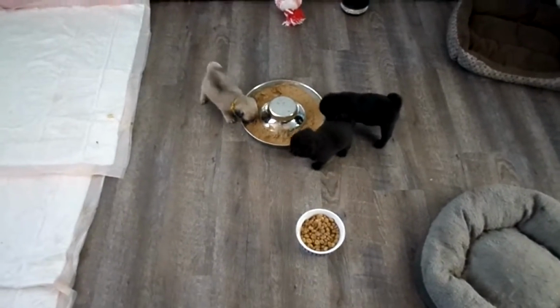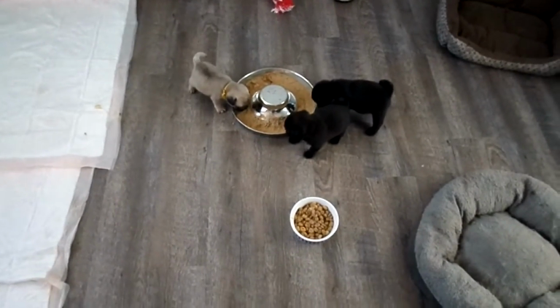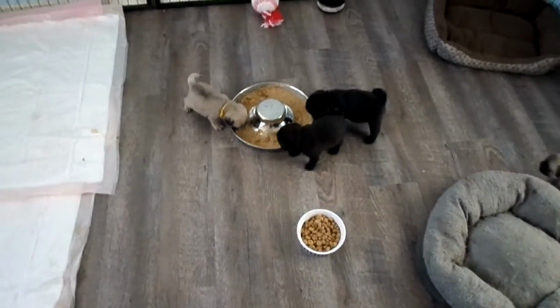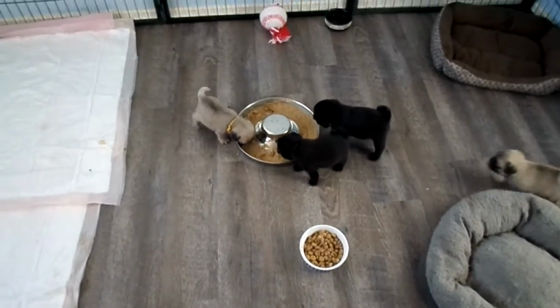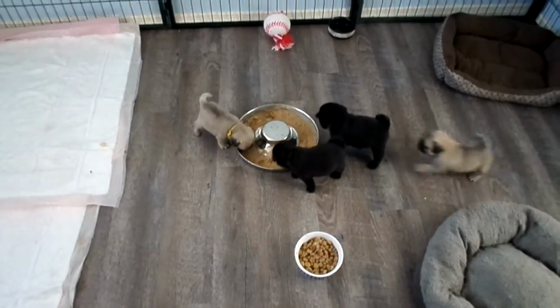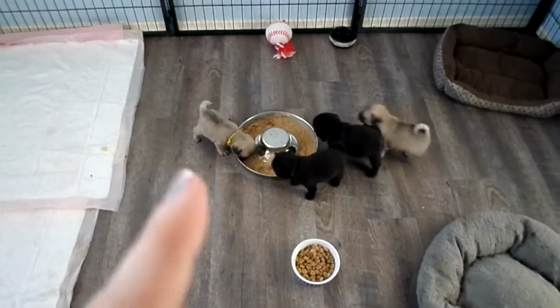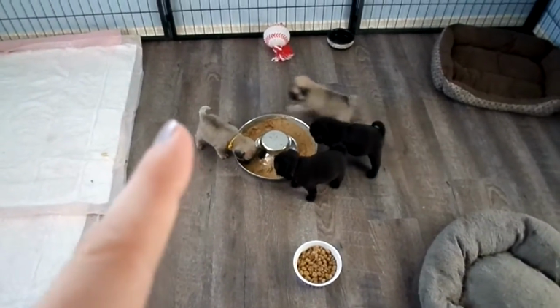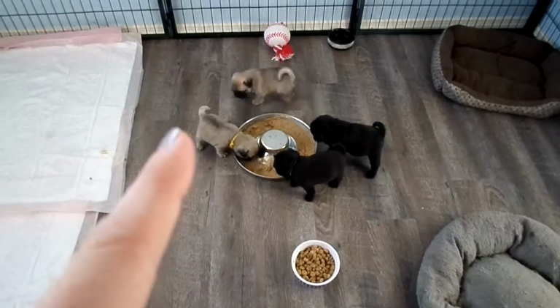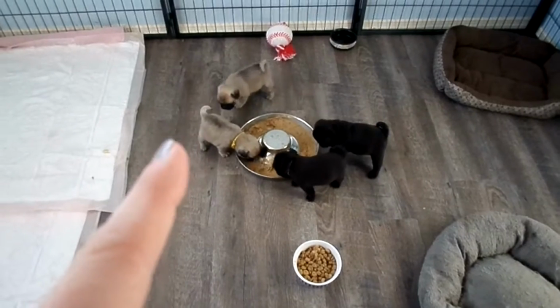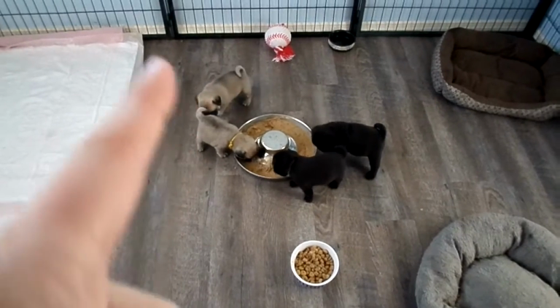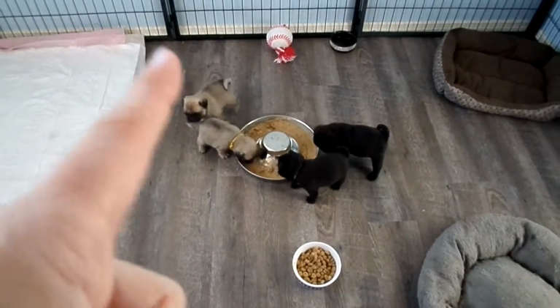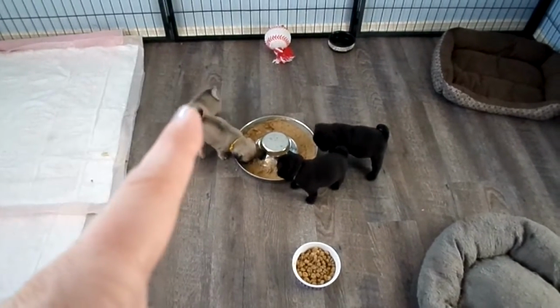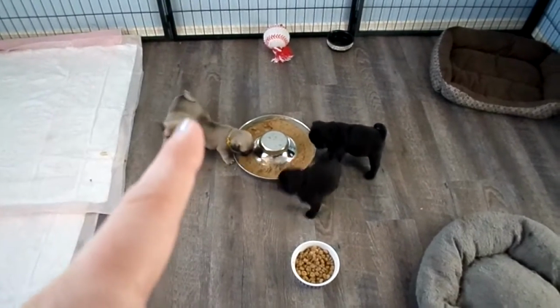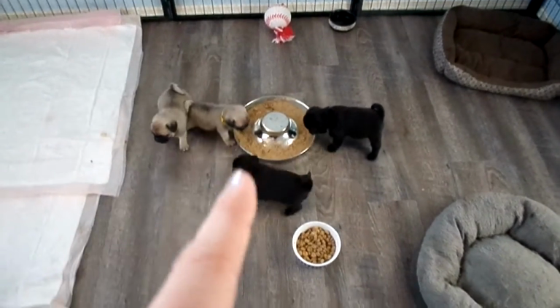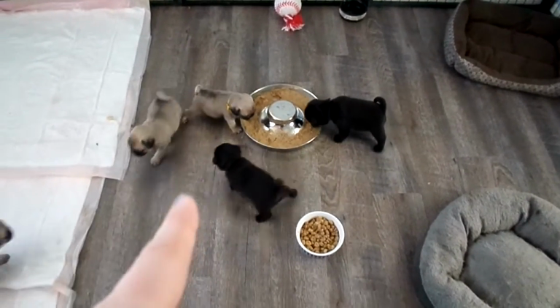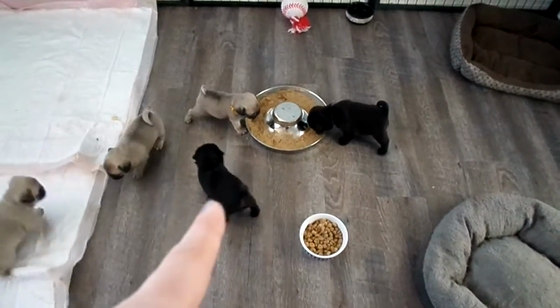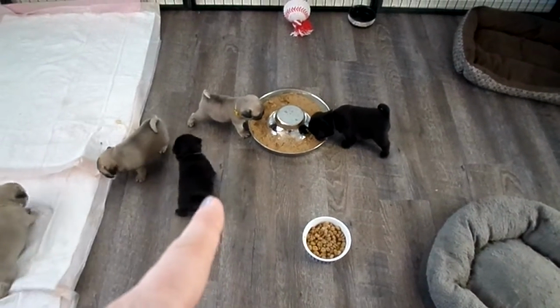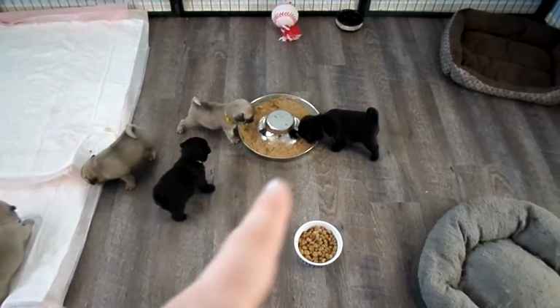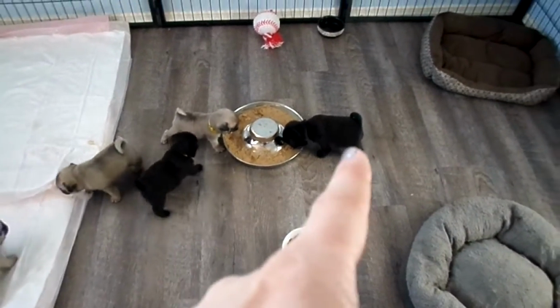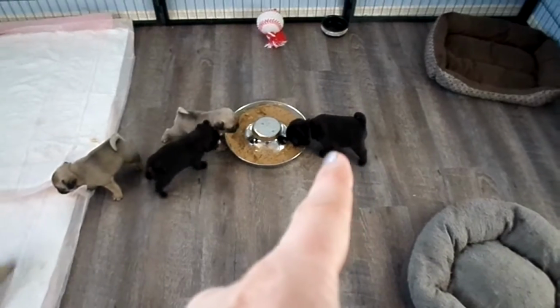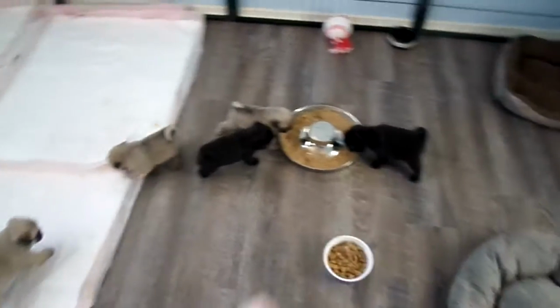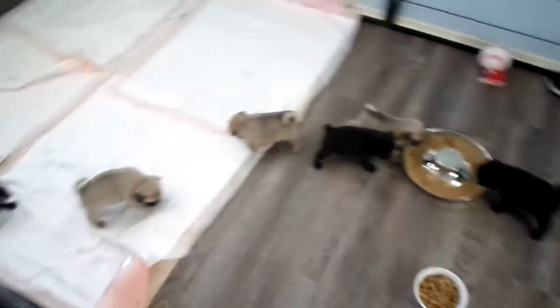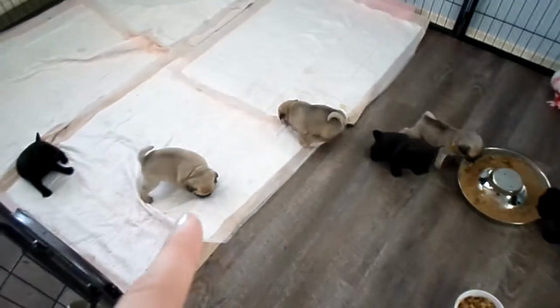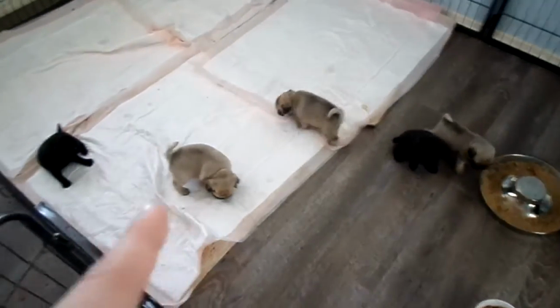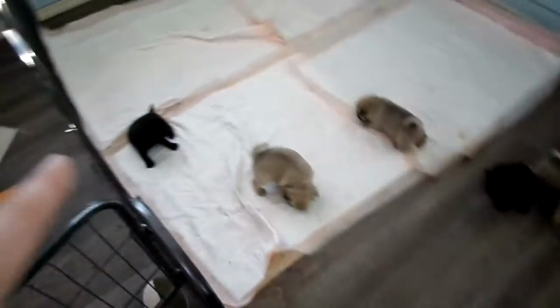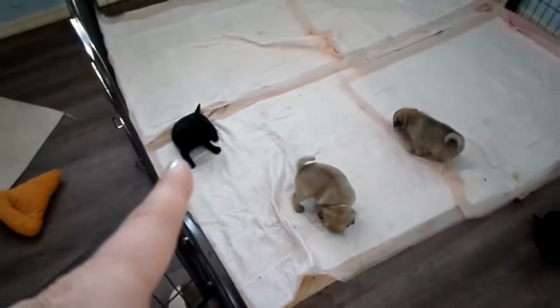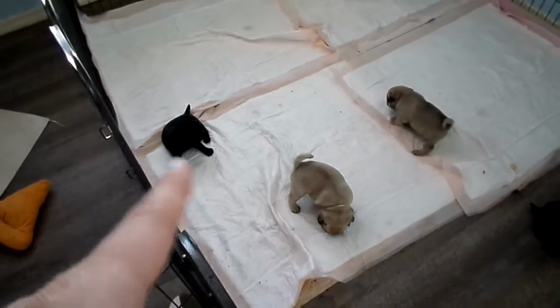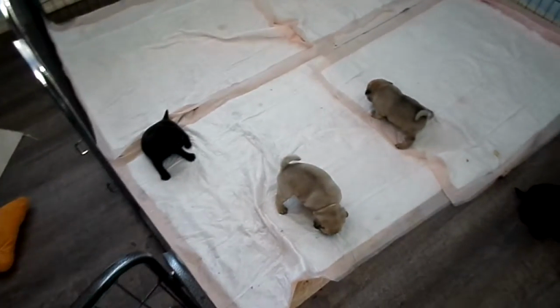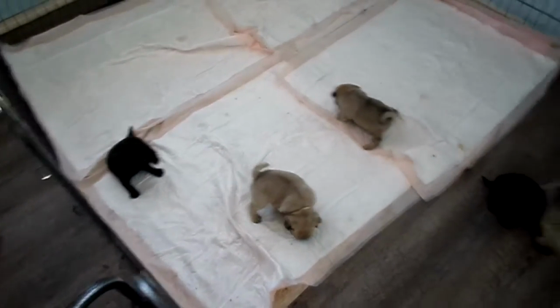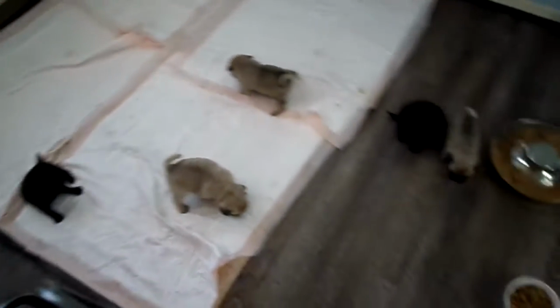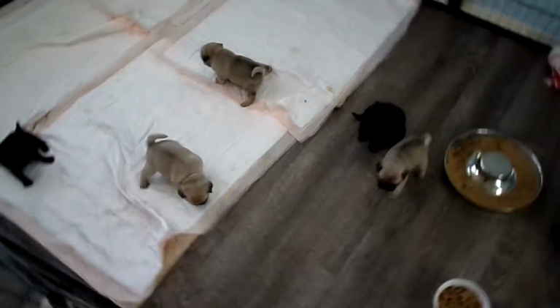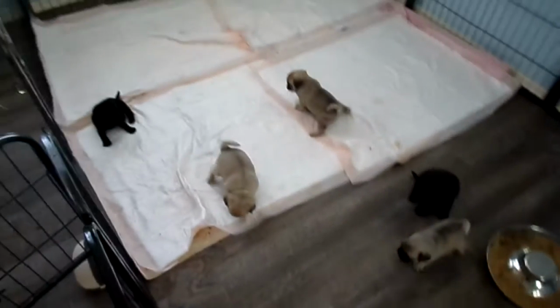Here are the puppies, and they're starting to learn to eat. We have Leo, Belle, that one's Norman, that one's Kunta, Yoda, and then Delilah's over here on the pads, just hanging out.